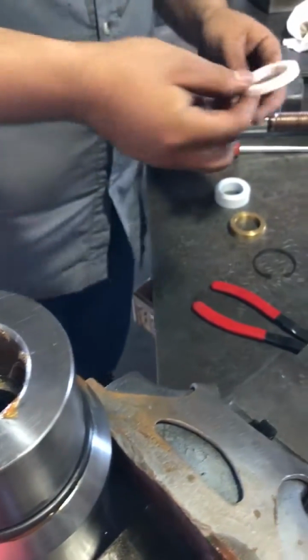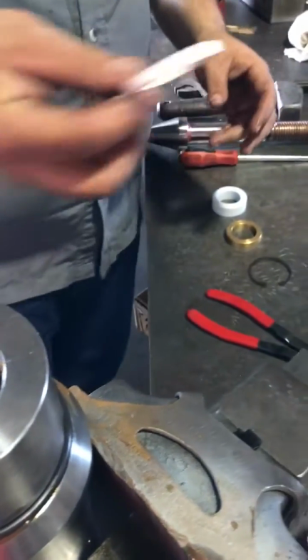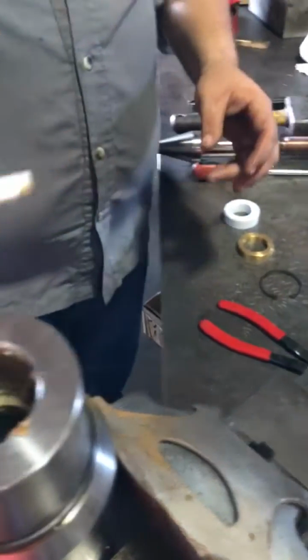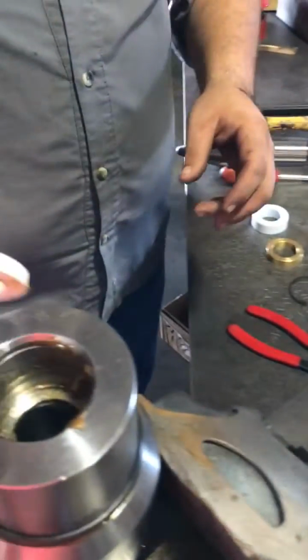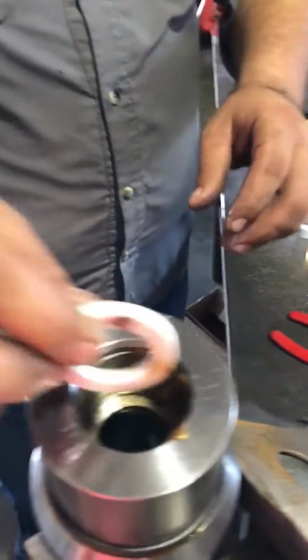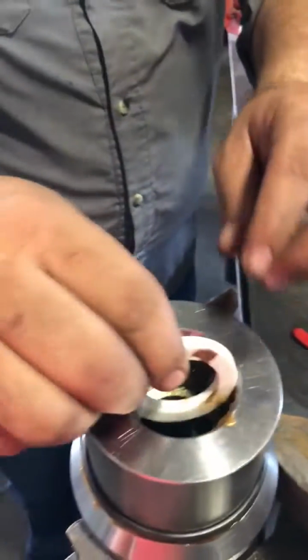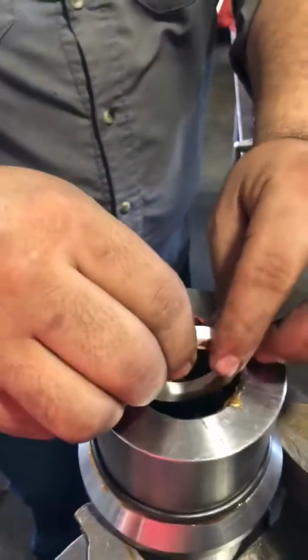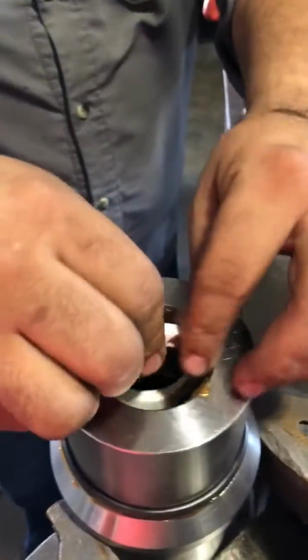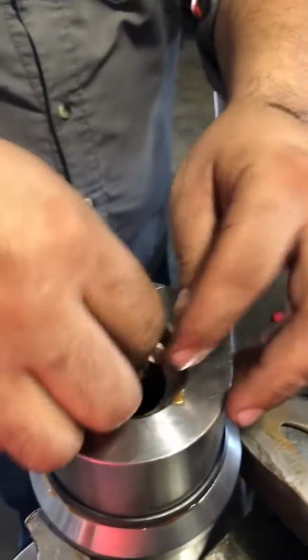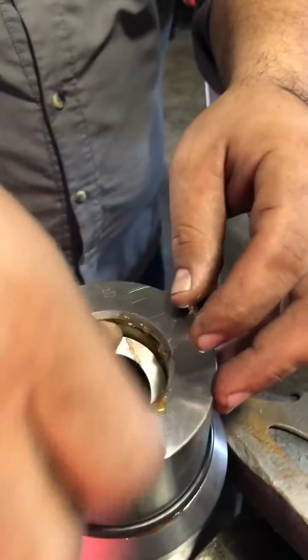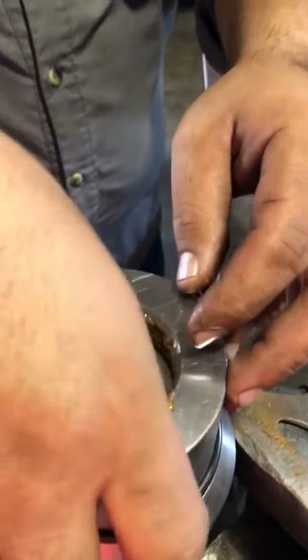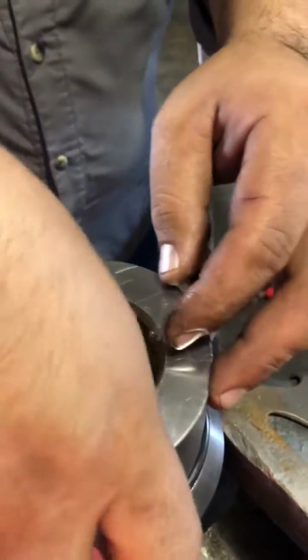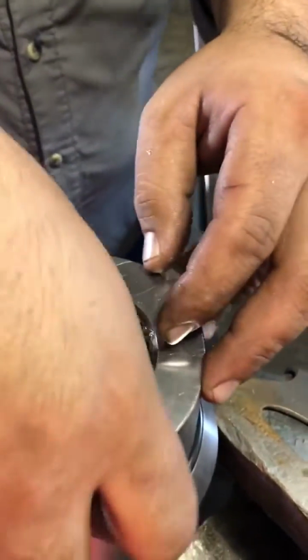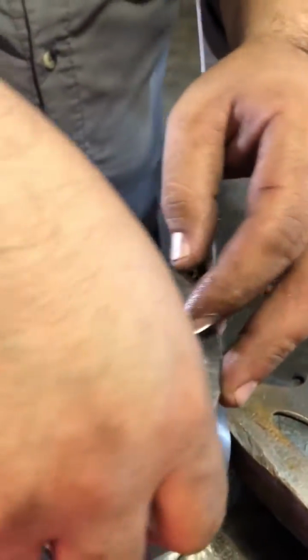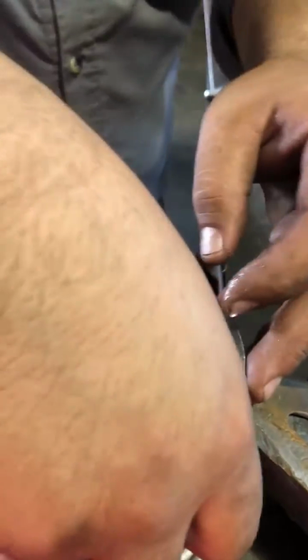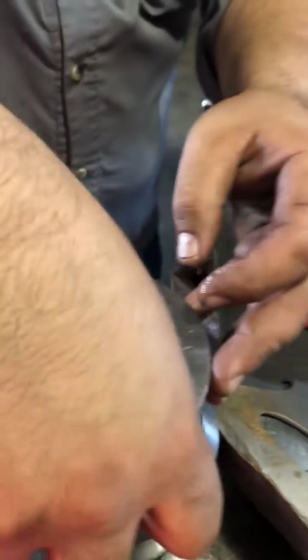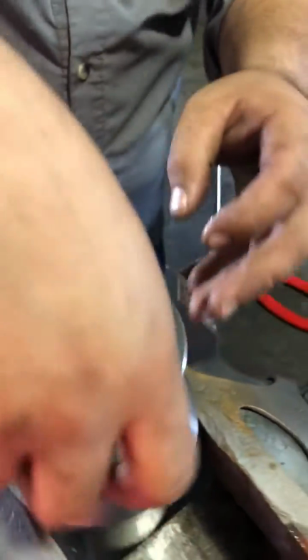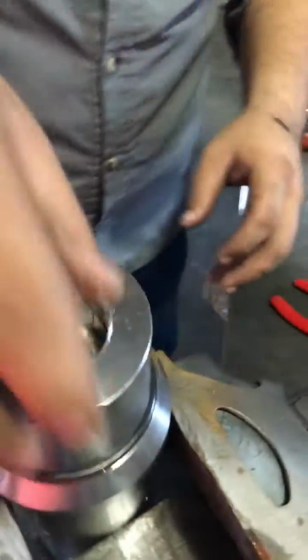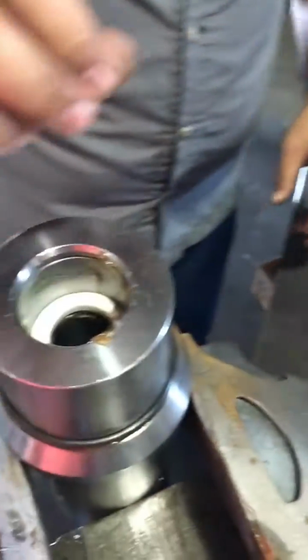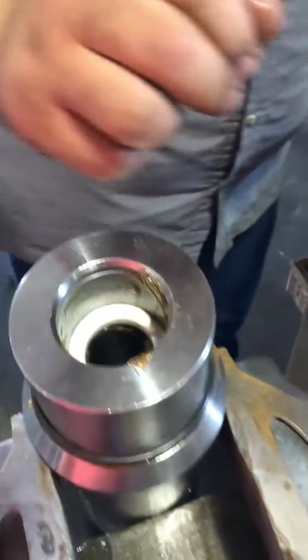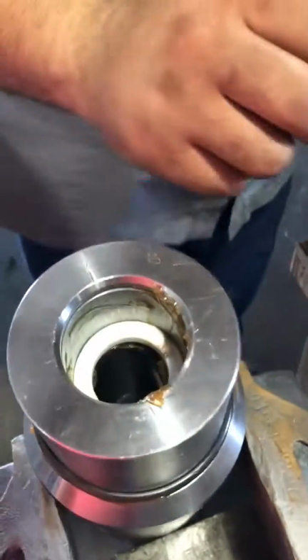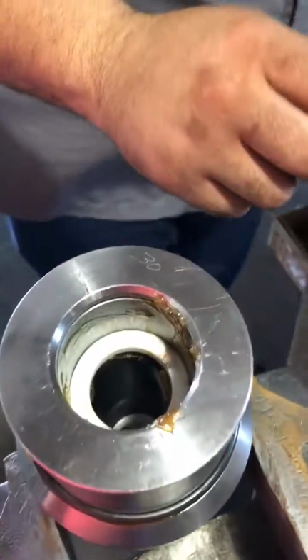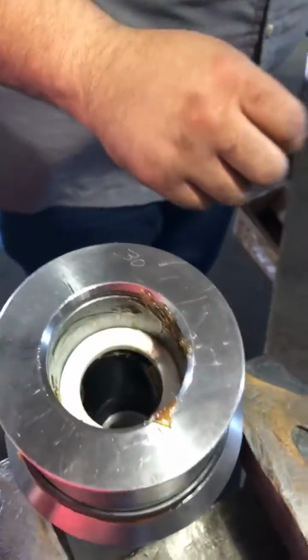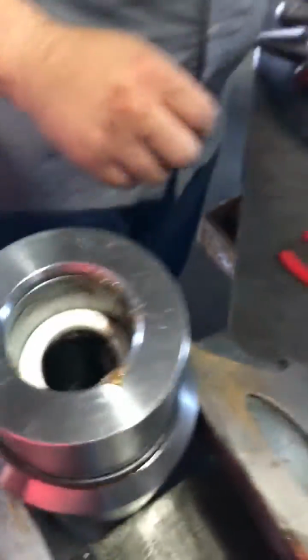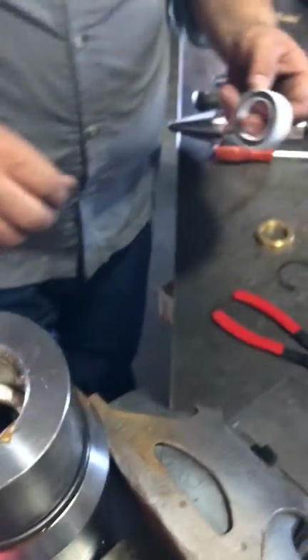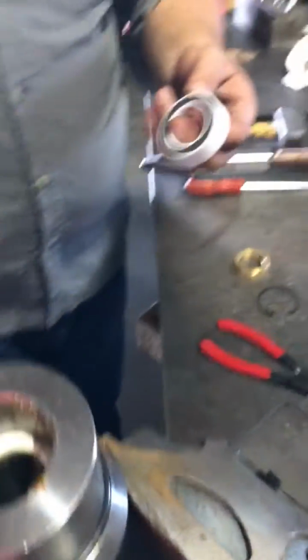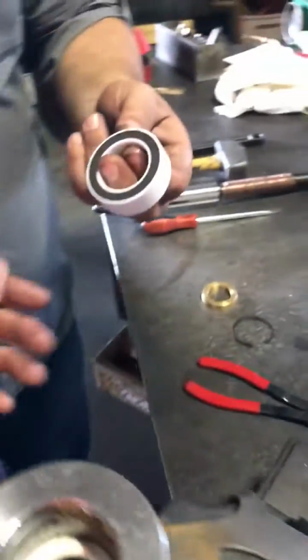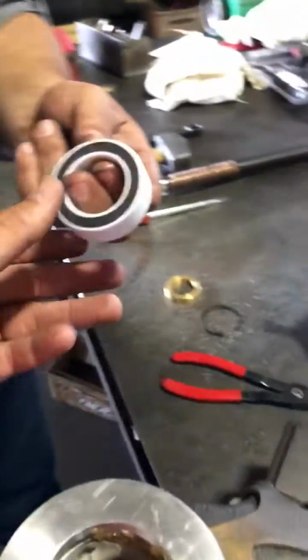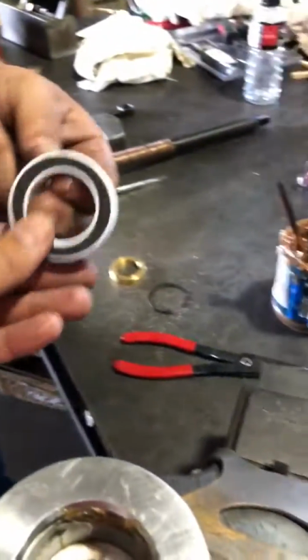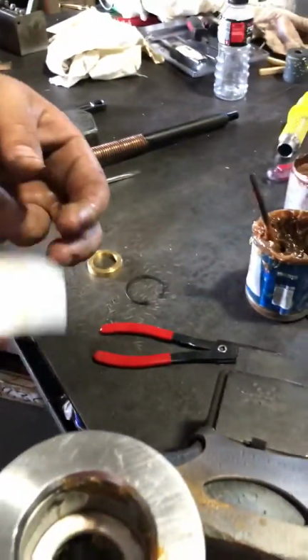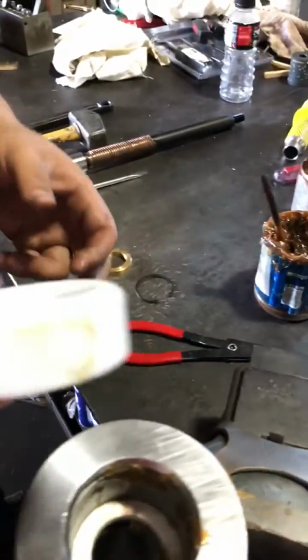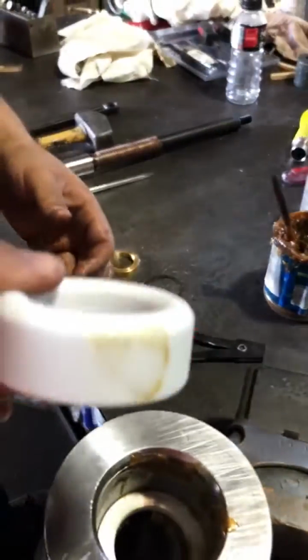Then you're going to take your 1481 O-ring and press that in. That's going to be your lowest ring — it goes in at the bottom. Then you've got your 1505 packing.